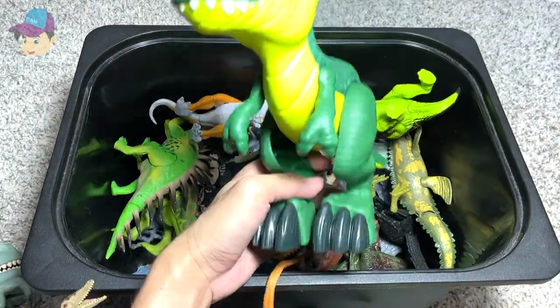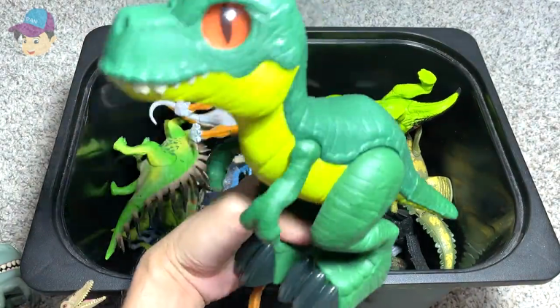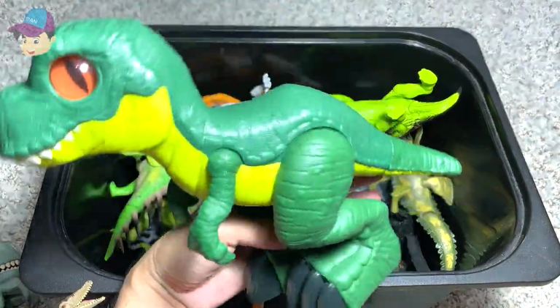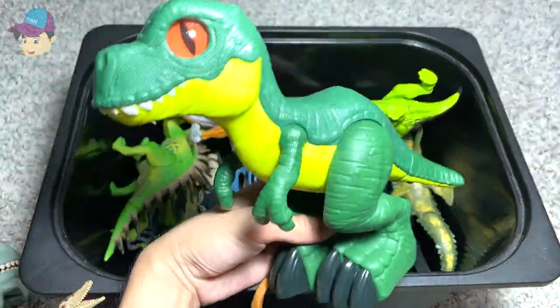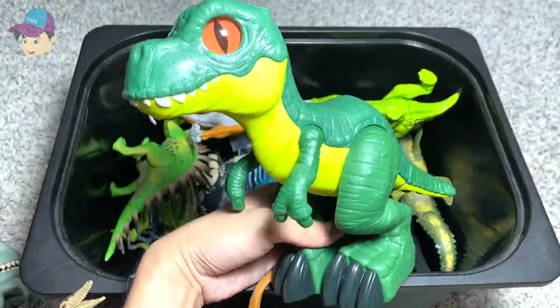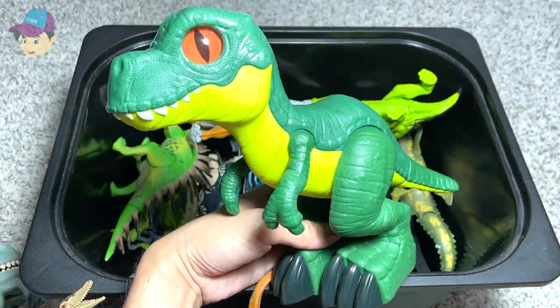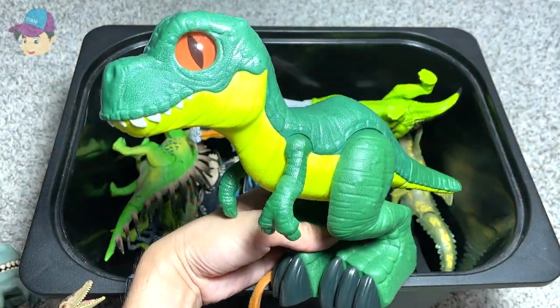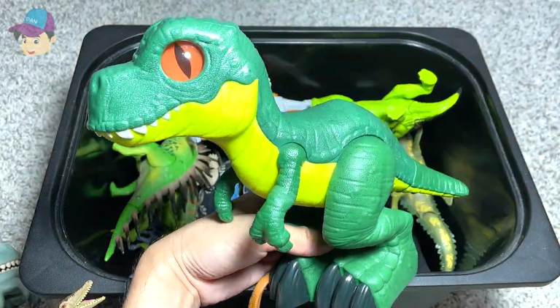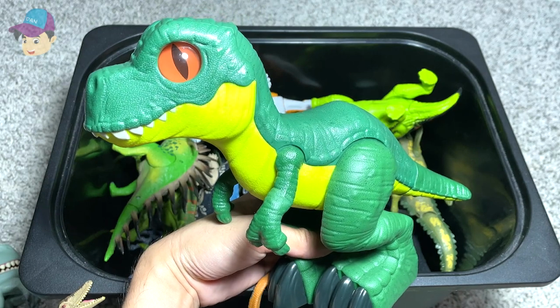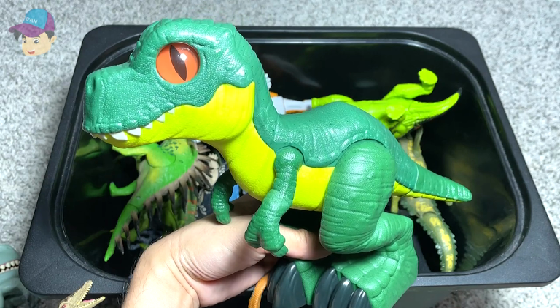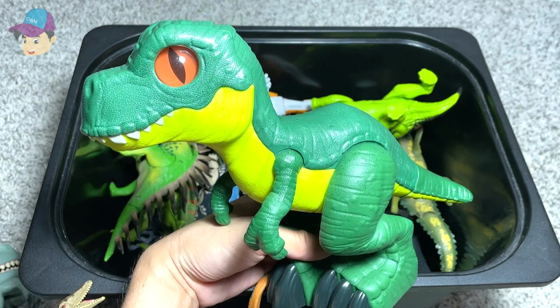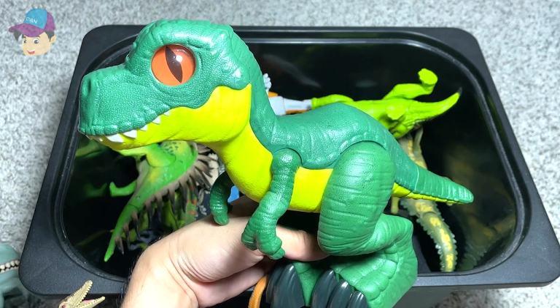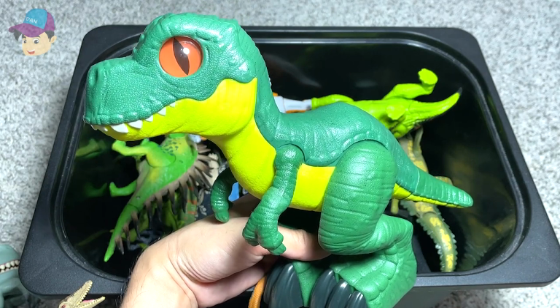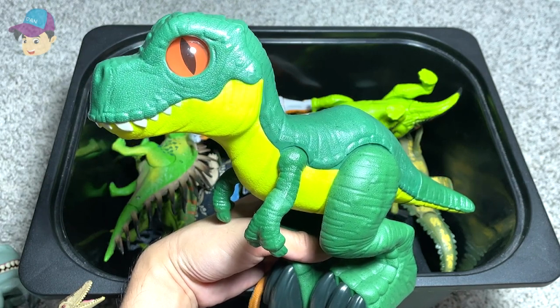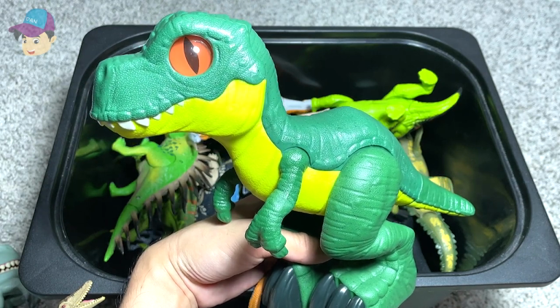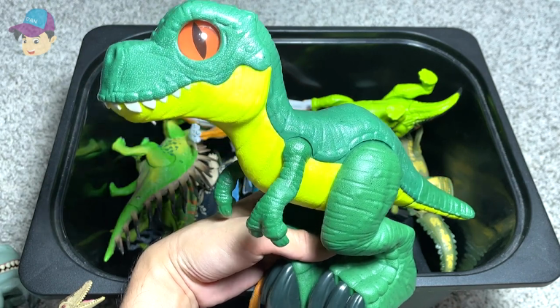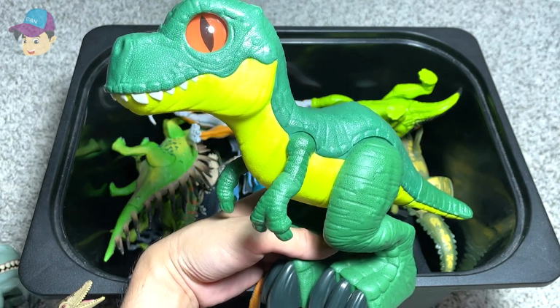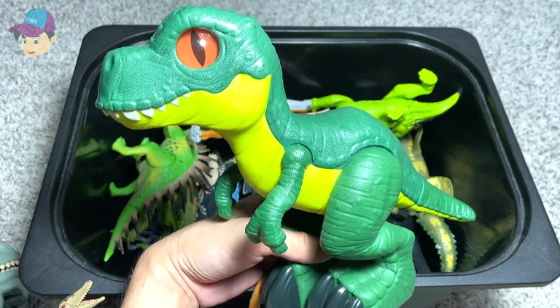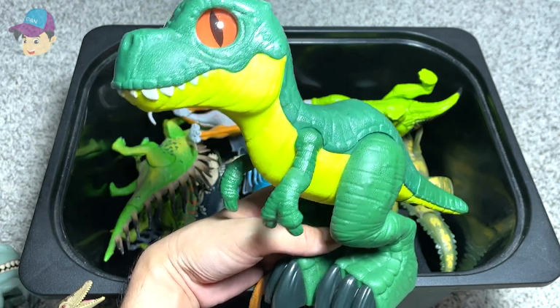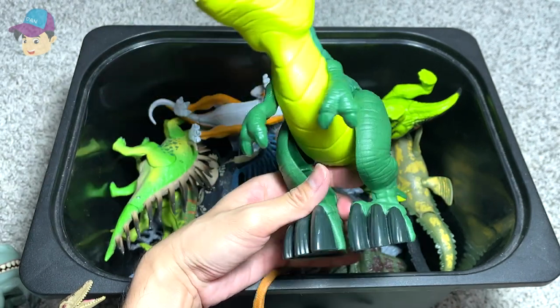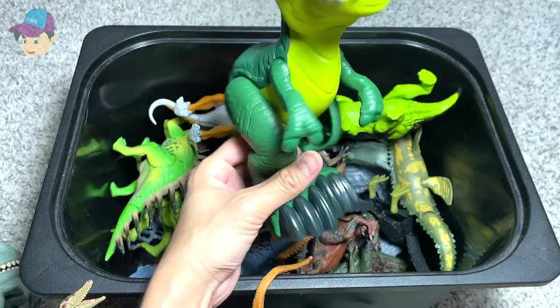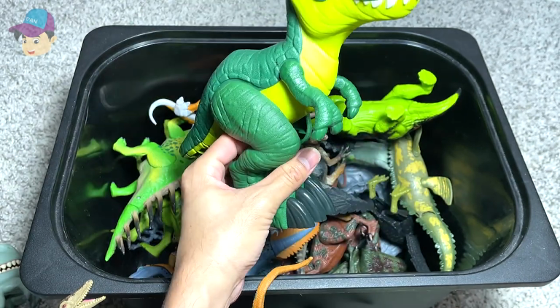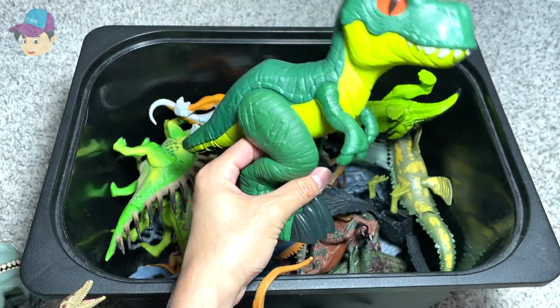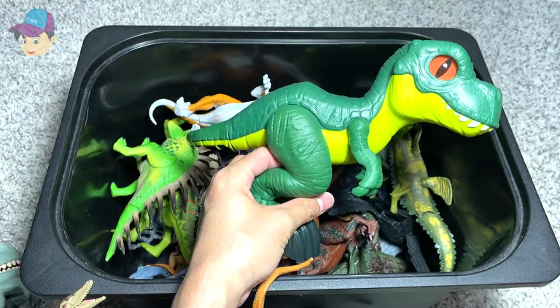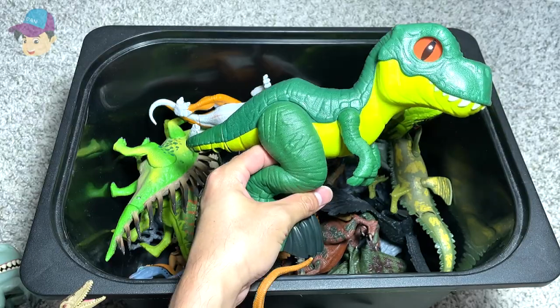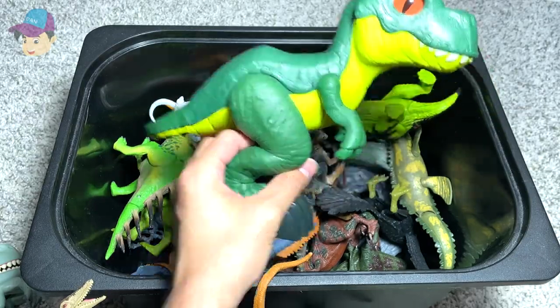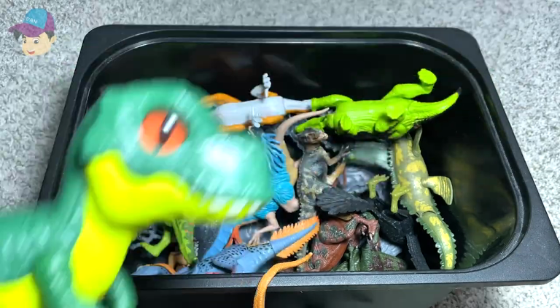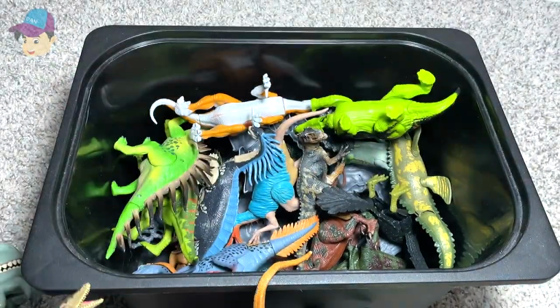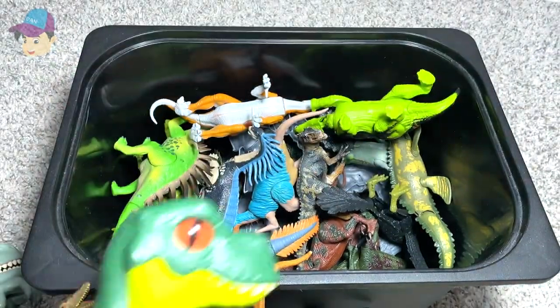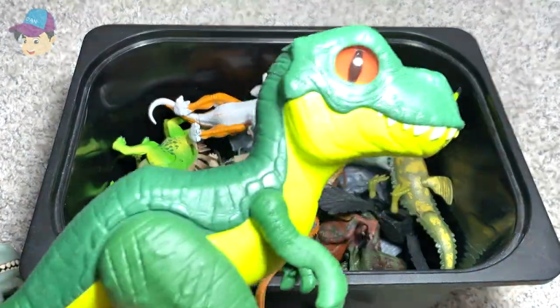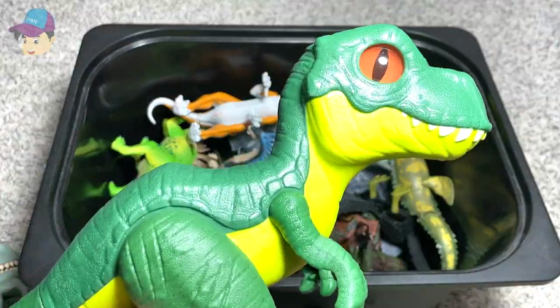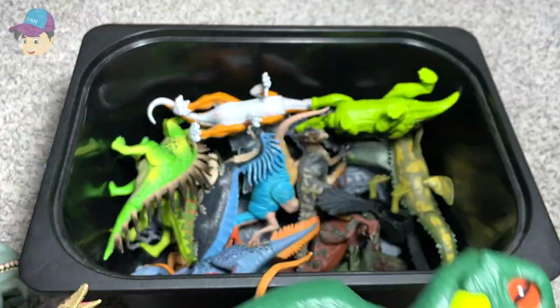This one right here looks a little bit like a Velociraptor, but in fact it is a Tyrannosaurus Rex — and it should be a baby.